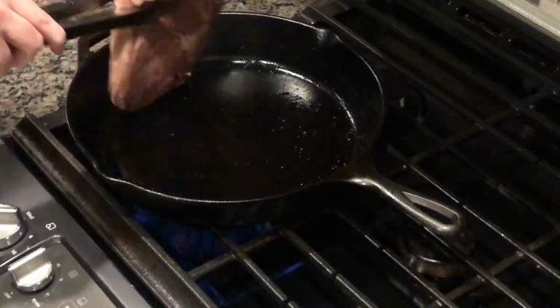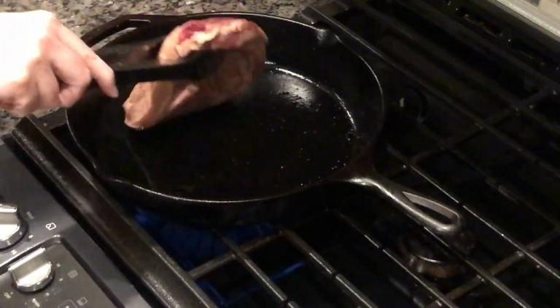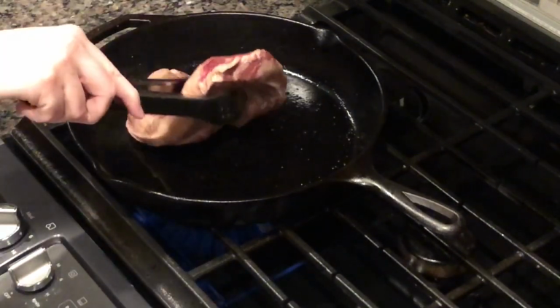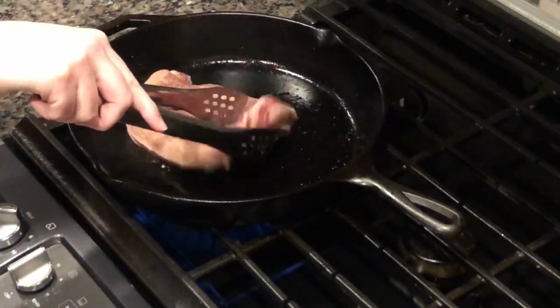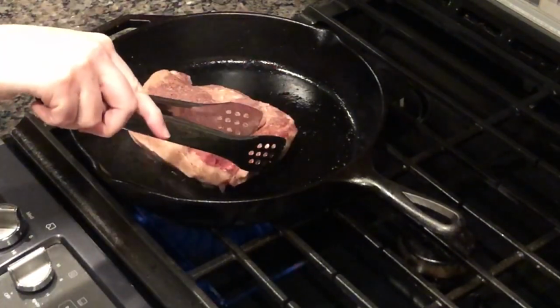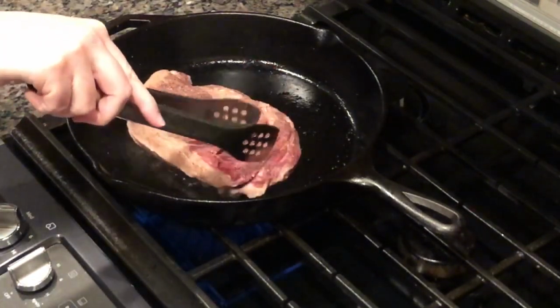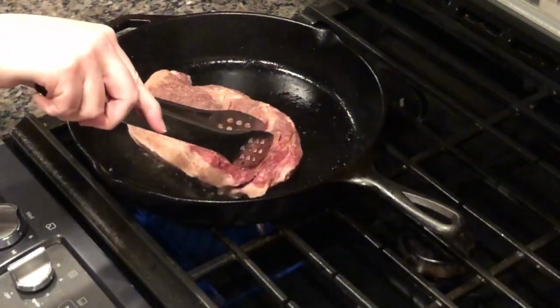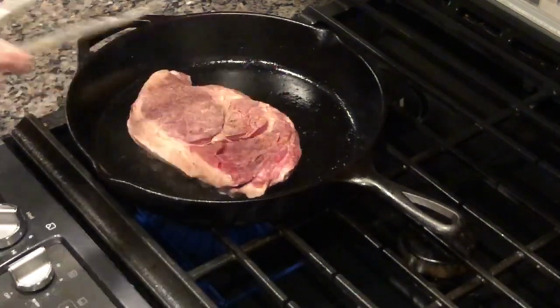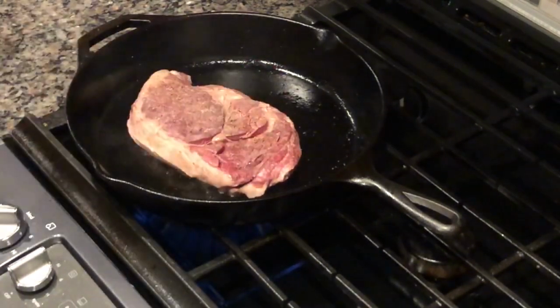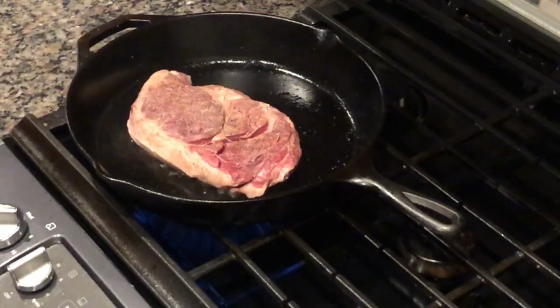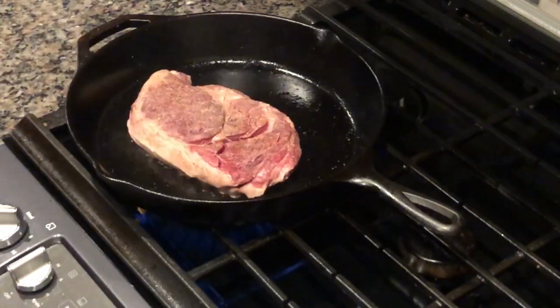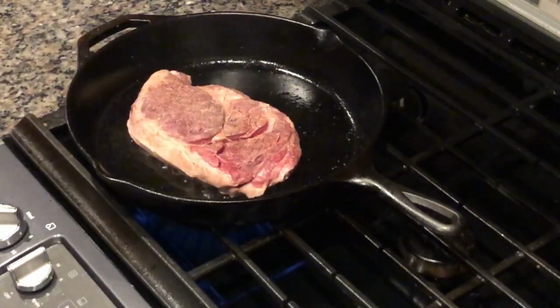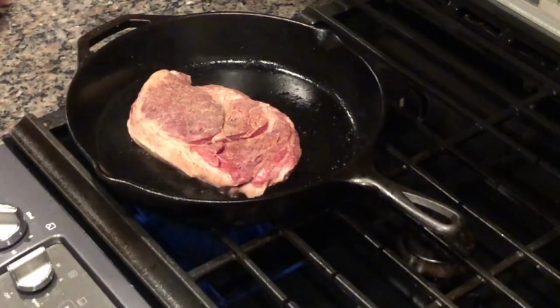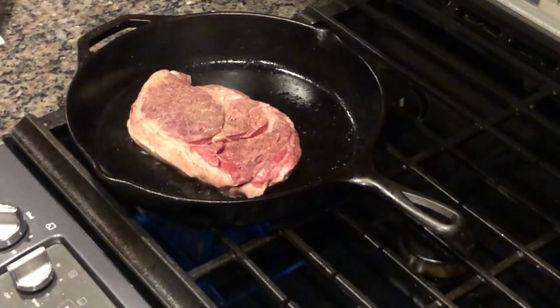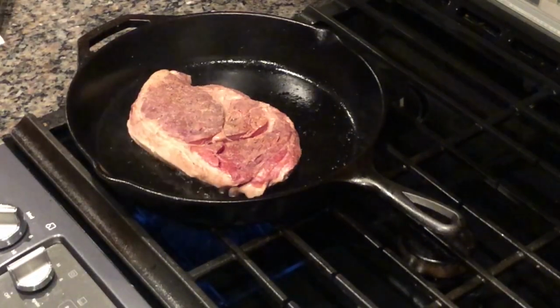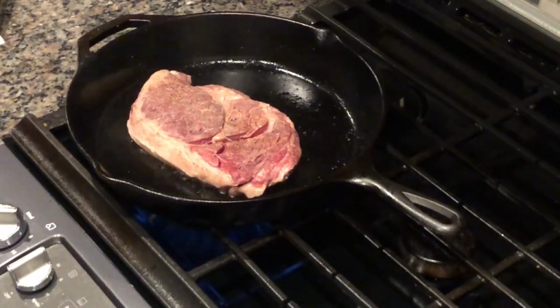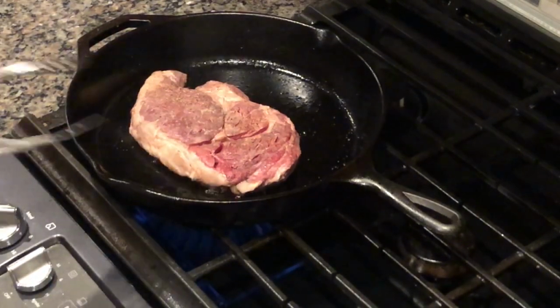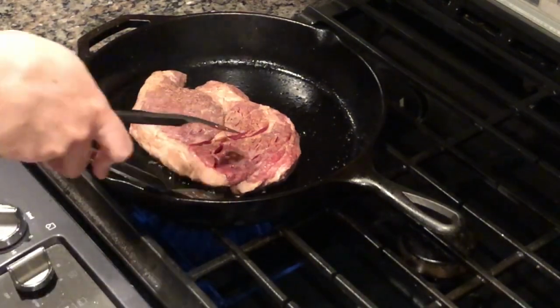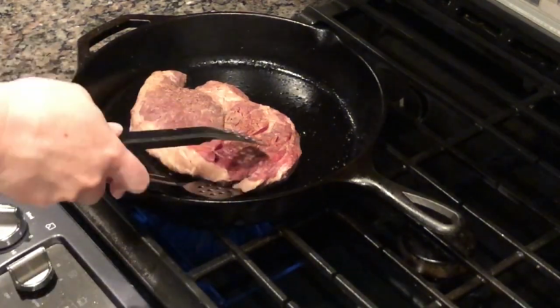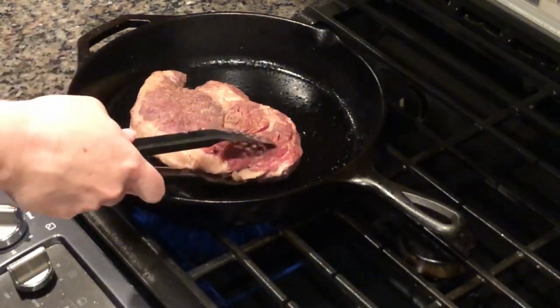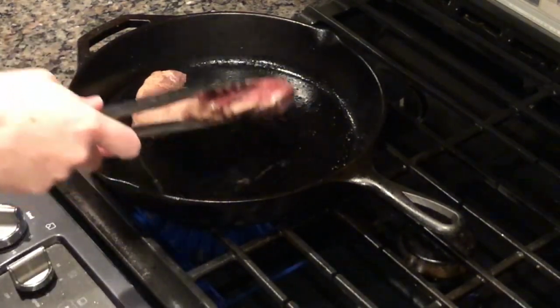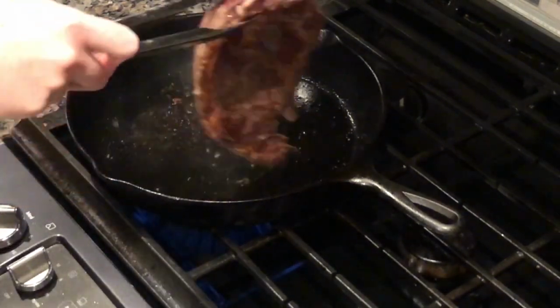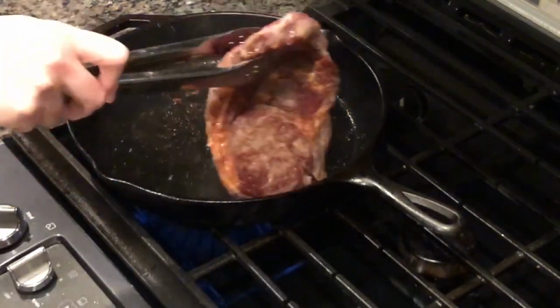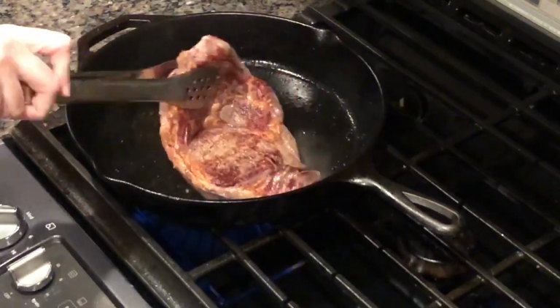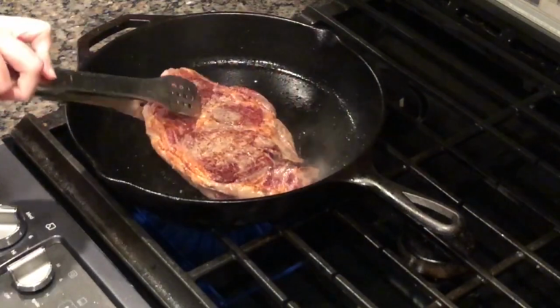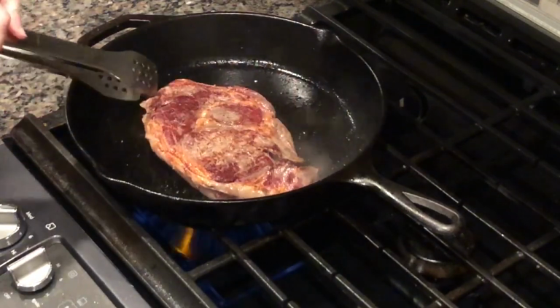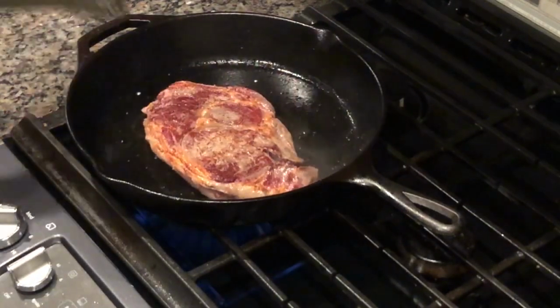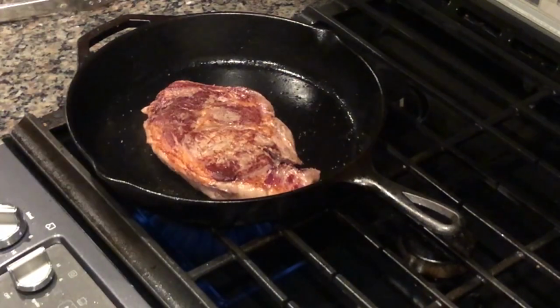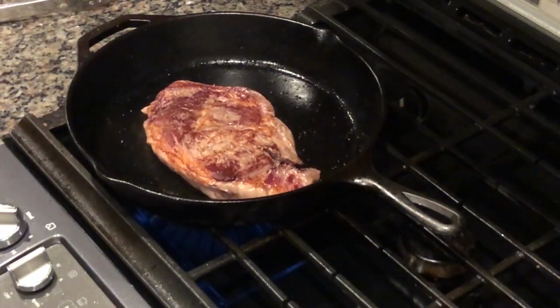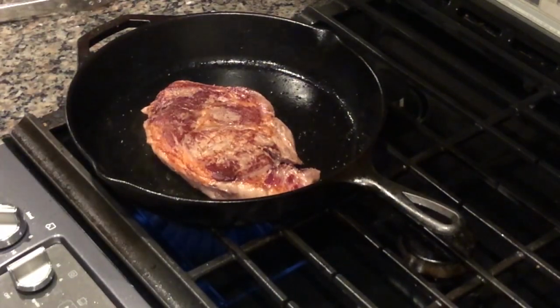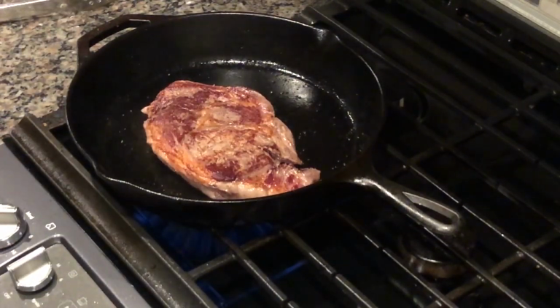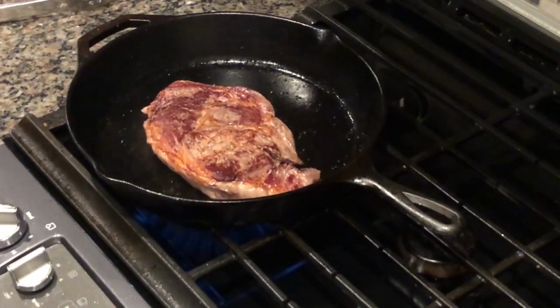Now that we've got our meat all seasoned, we're going to put it into our preheated pan. Make sure that your pan is ripping hot — you almost want to see a little bit of smoke going — and you're going to let it brown for about a minute, minute and a half on each side, just until a nice dark crust forms.